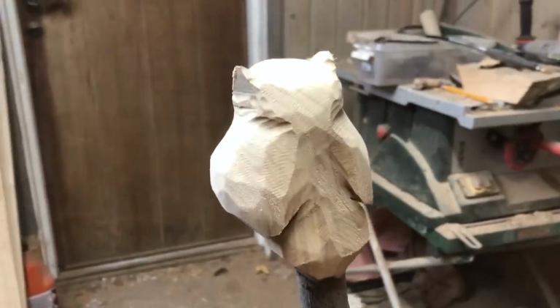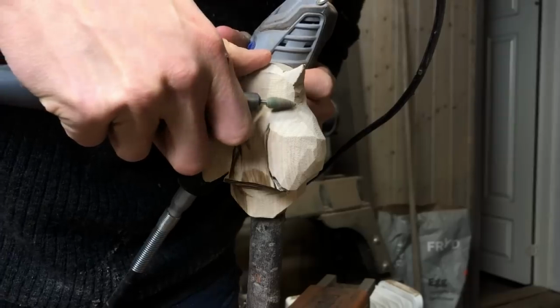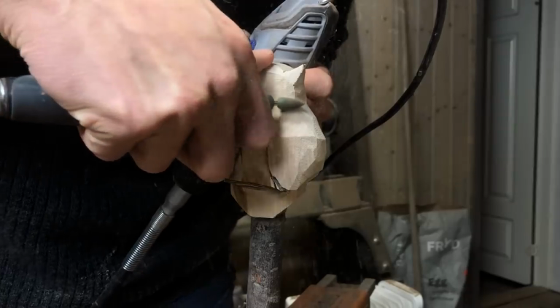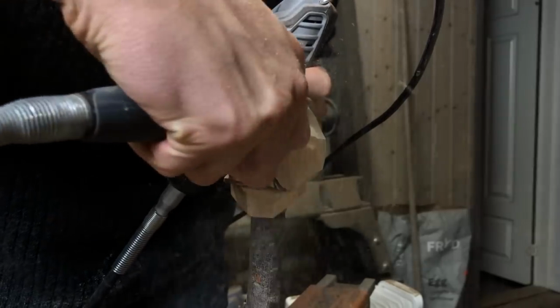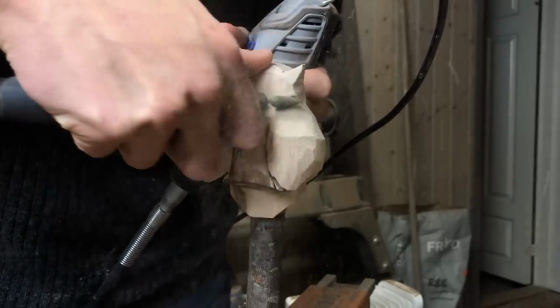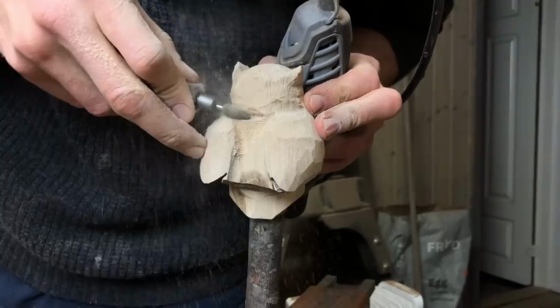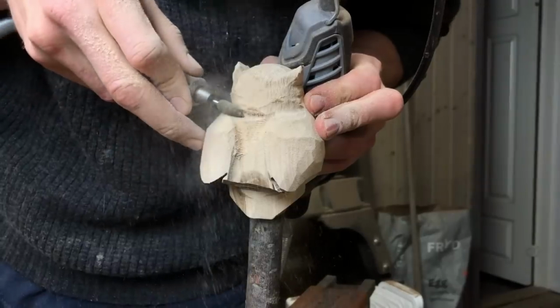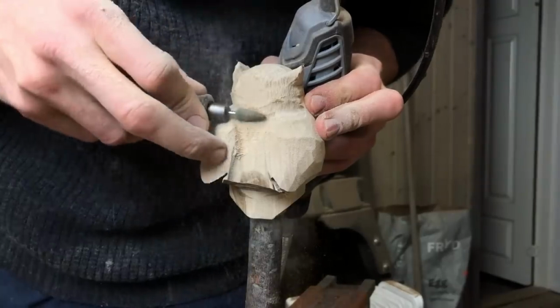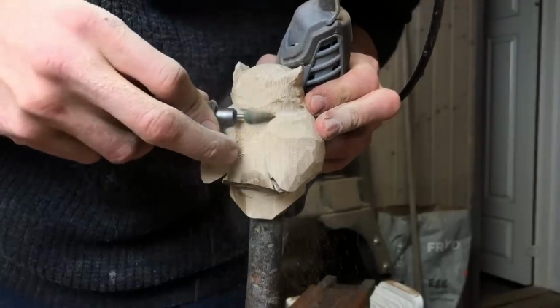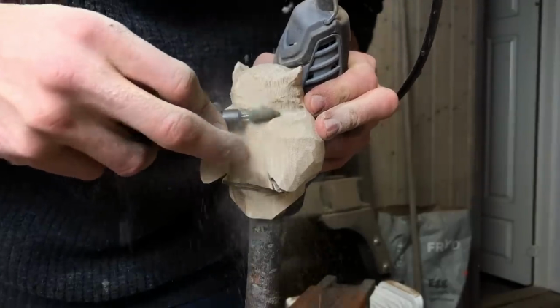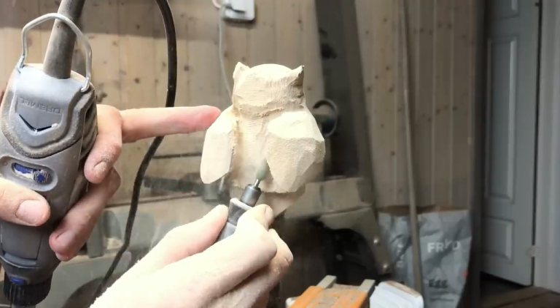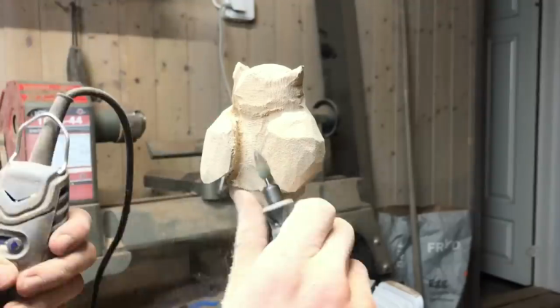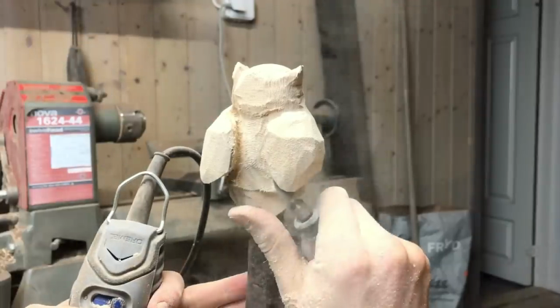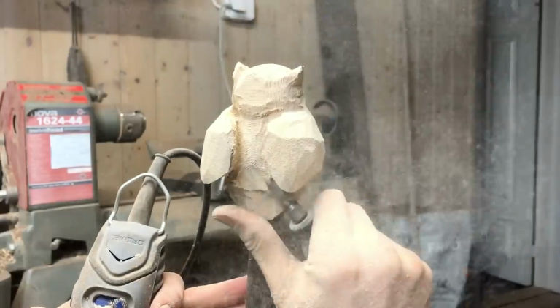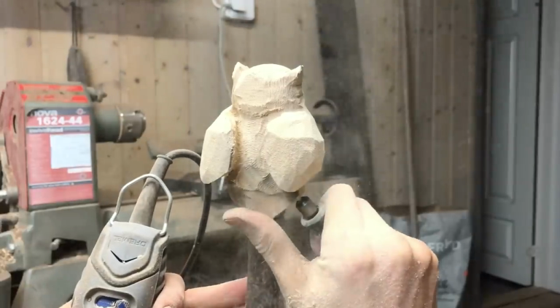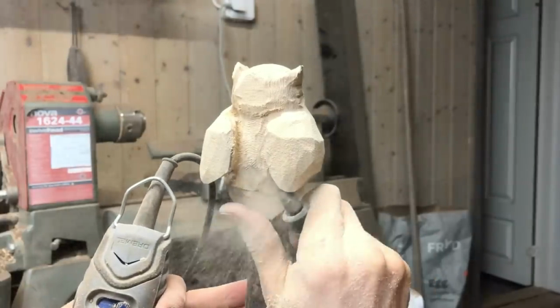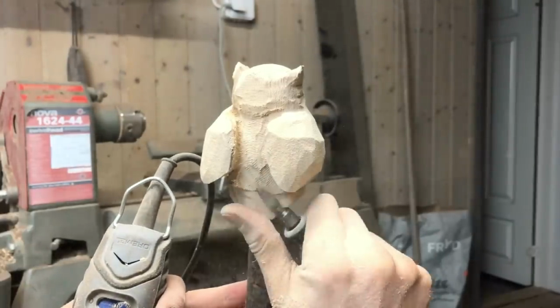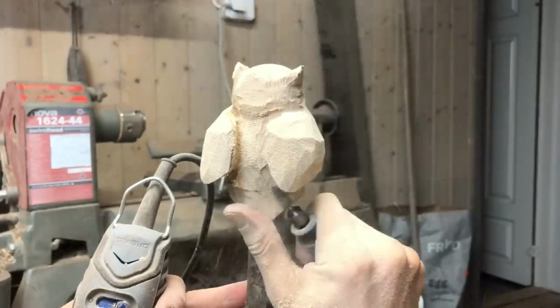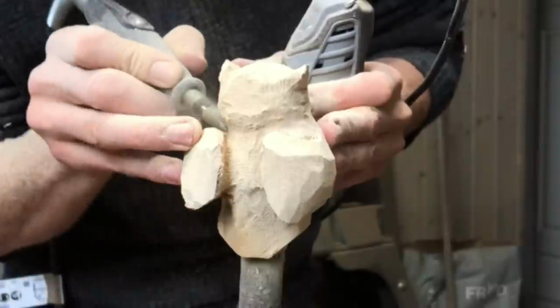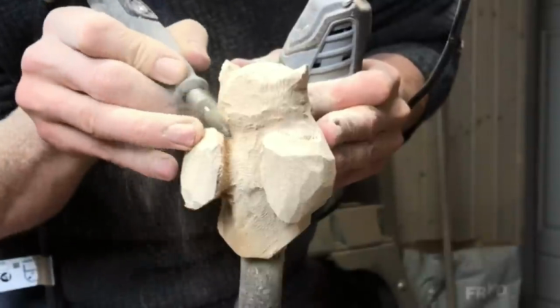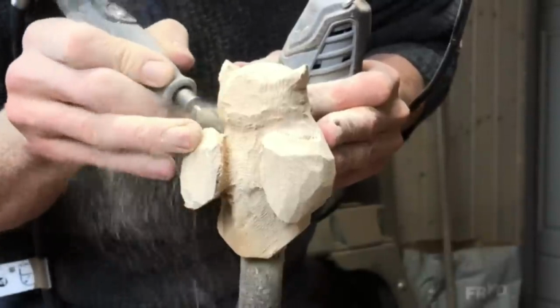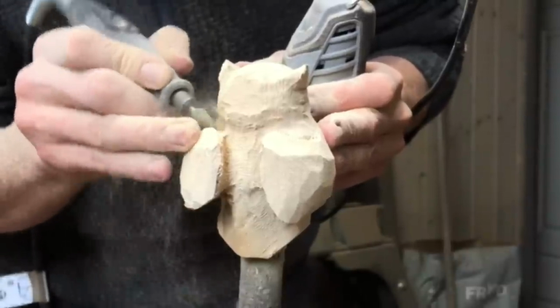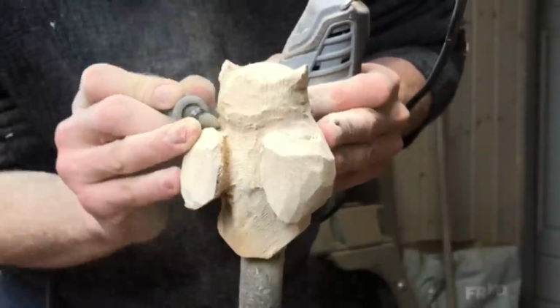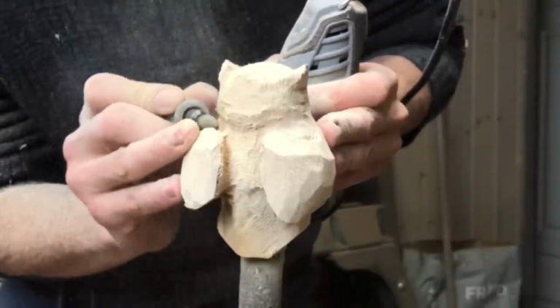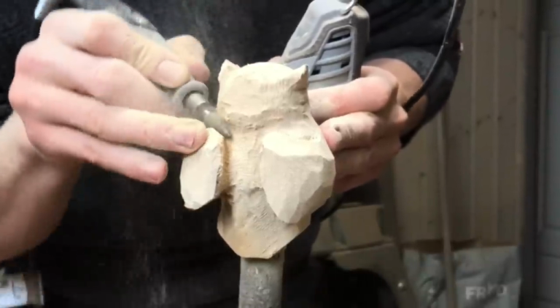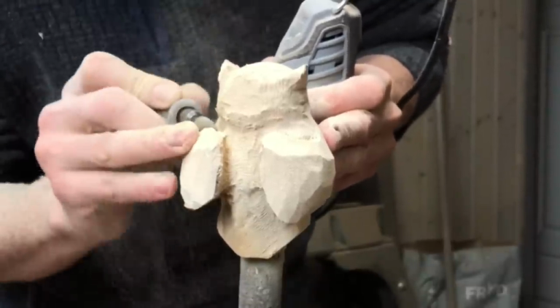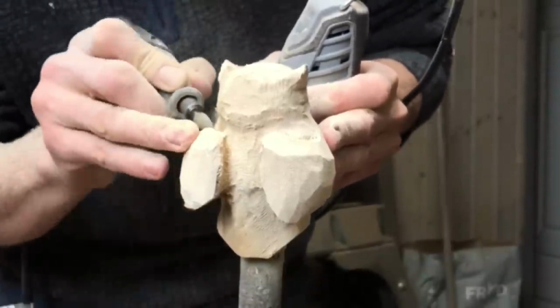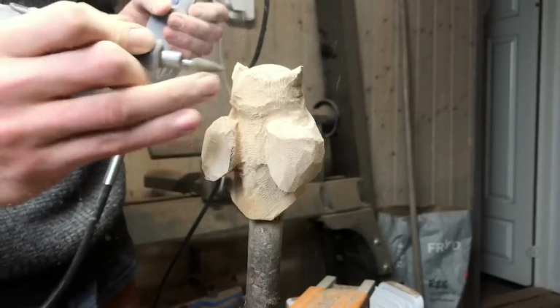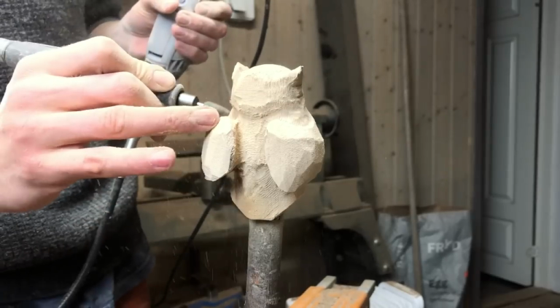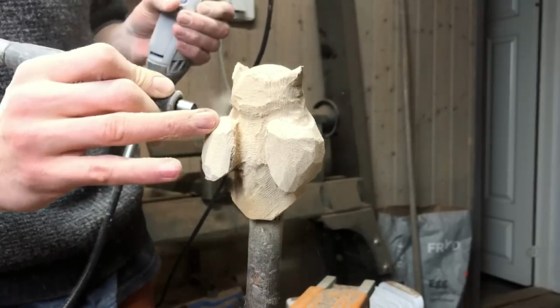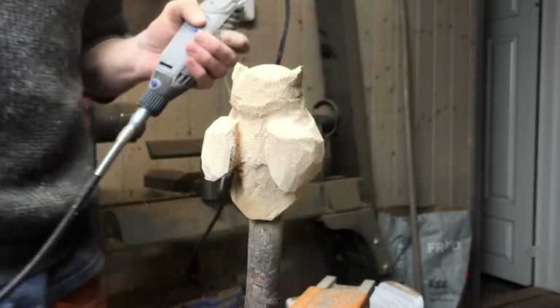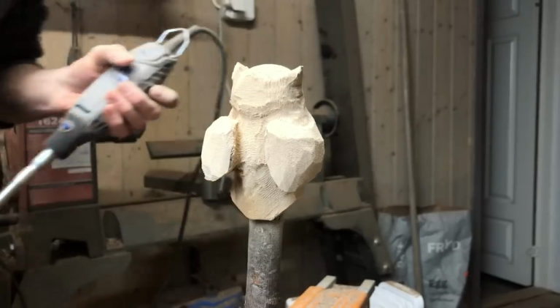So now moving over to my trusty Dremel to redefine the shapes — I think this is a Dremel 3000 or something, and it has been used for quite a lot of hours. I'm not sponsored, but it's honestly a very good product, so I just wanted to say that.